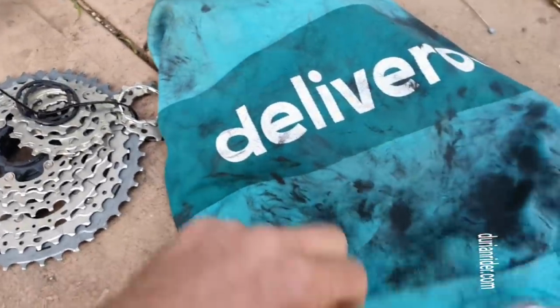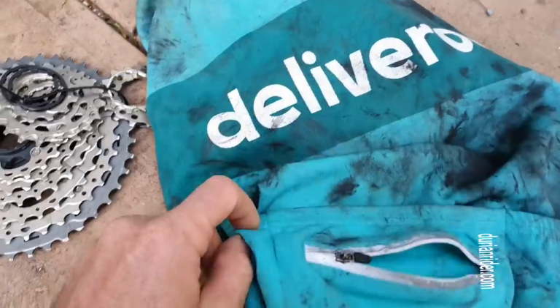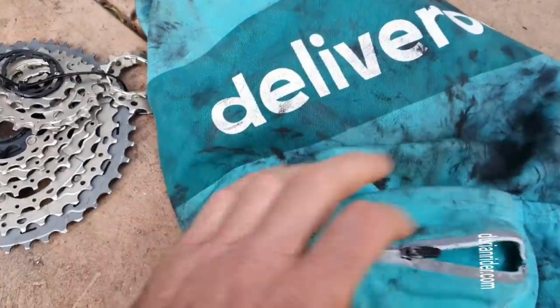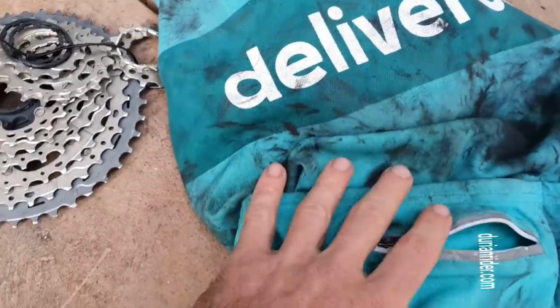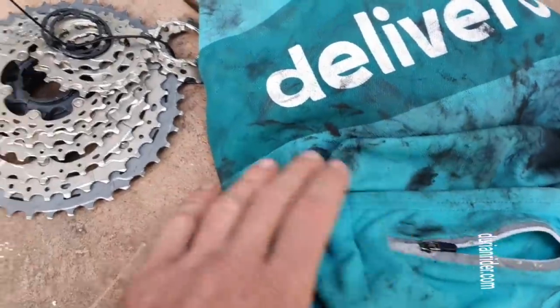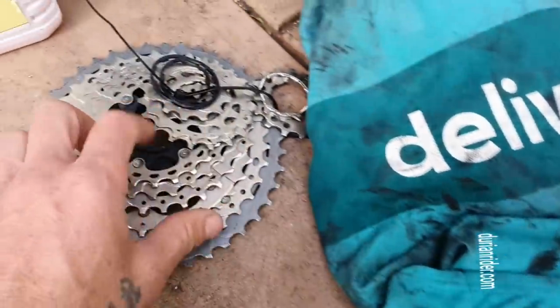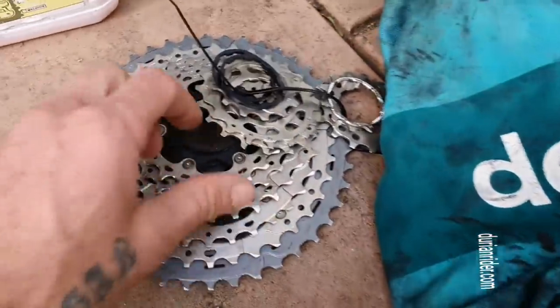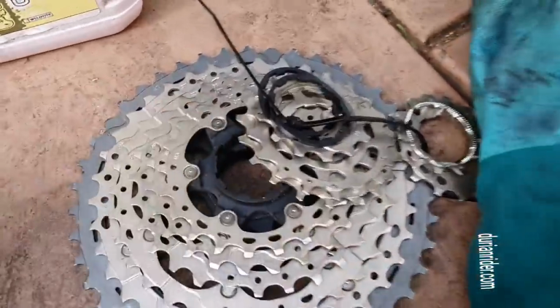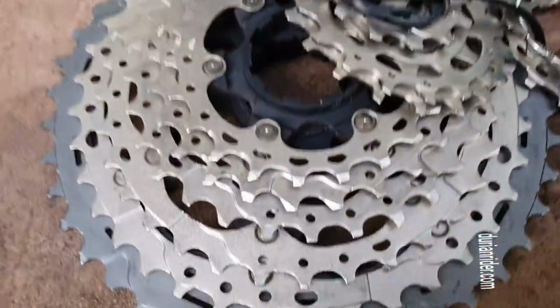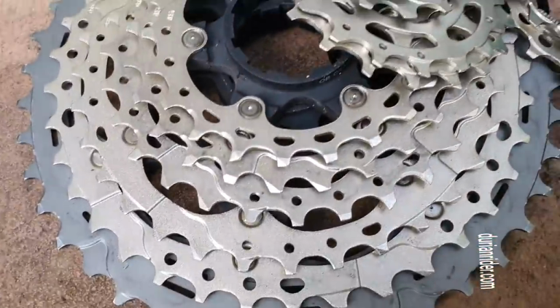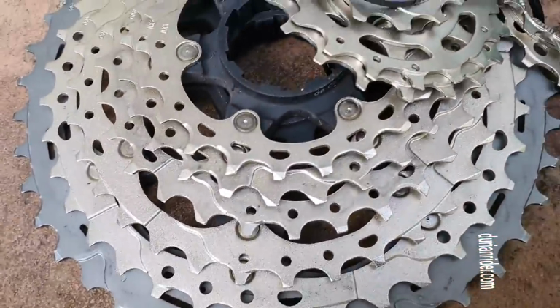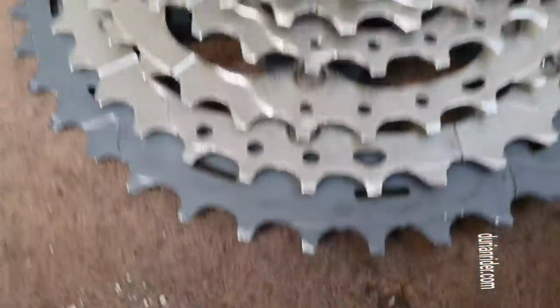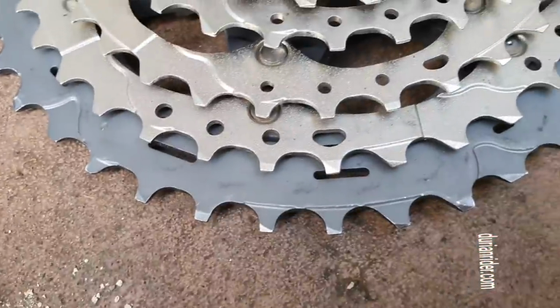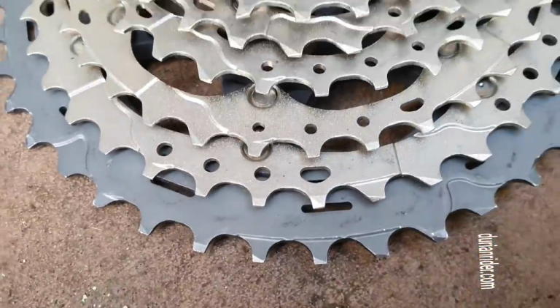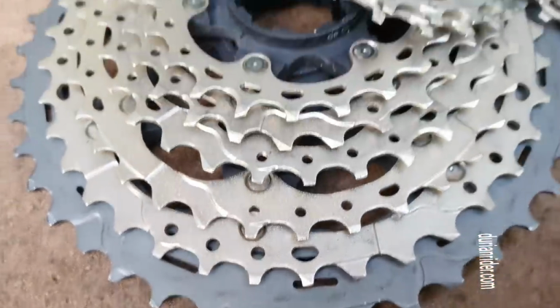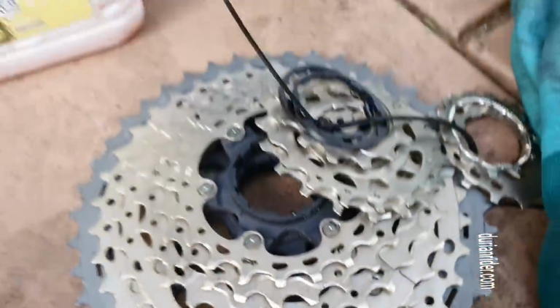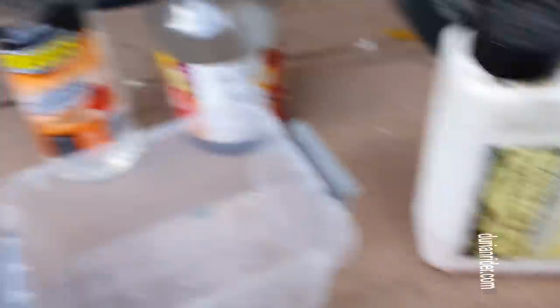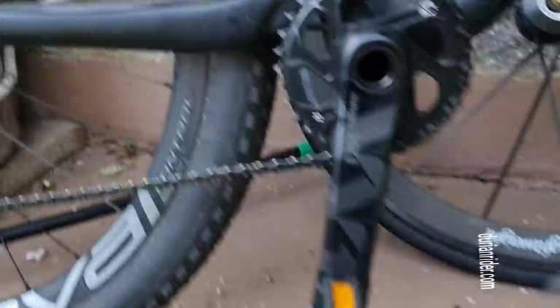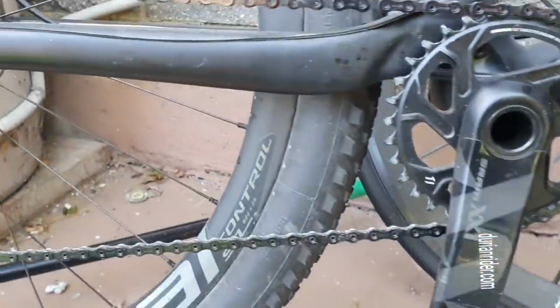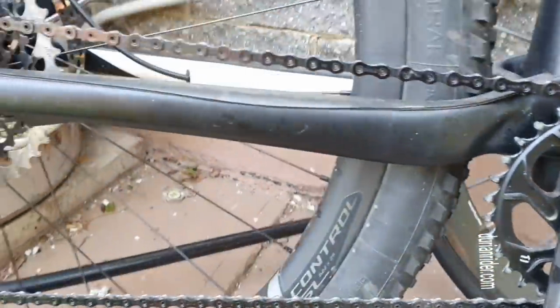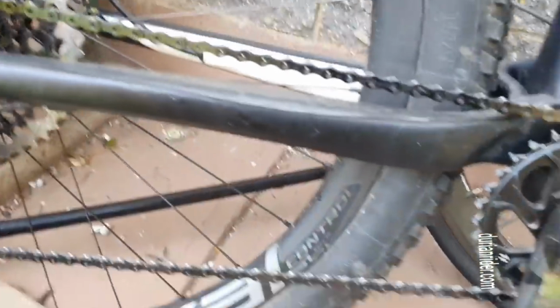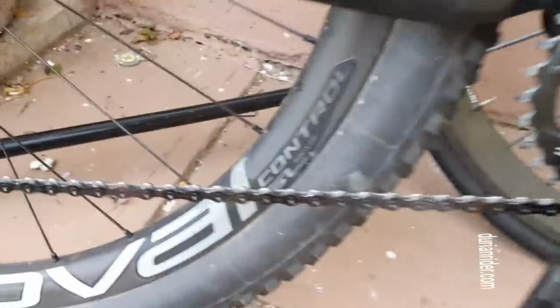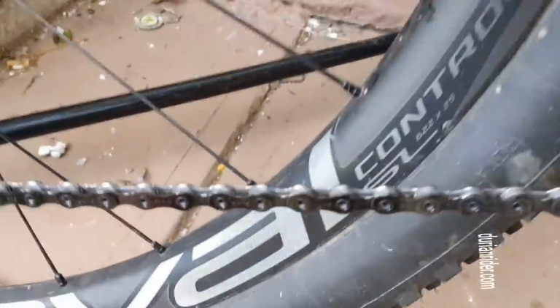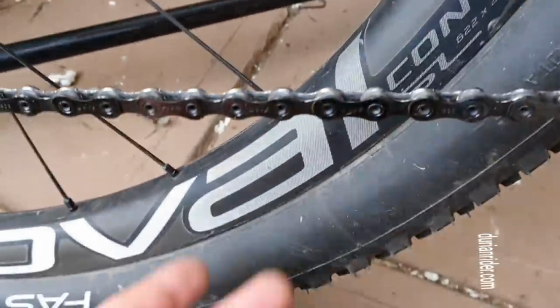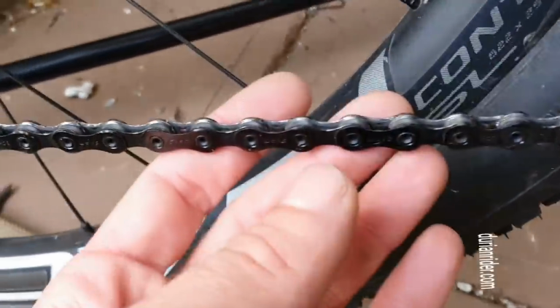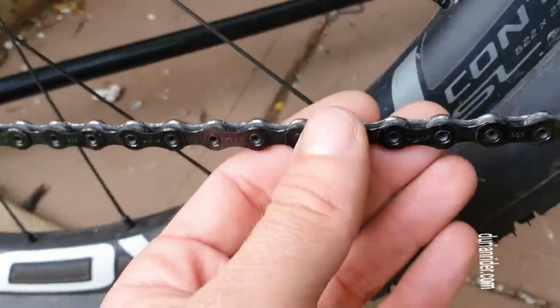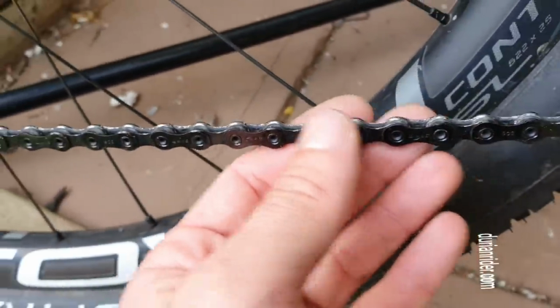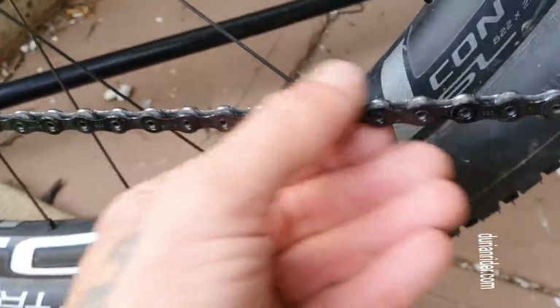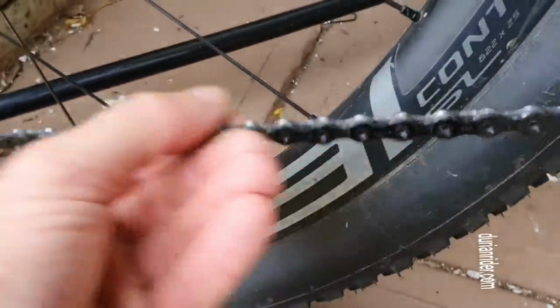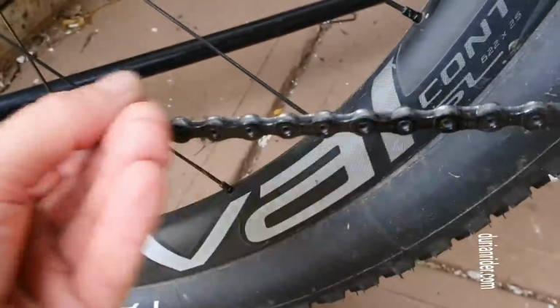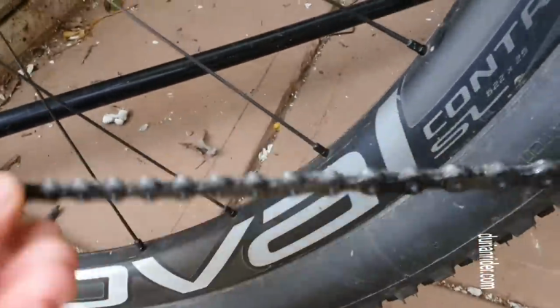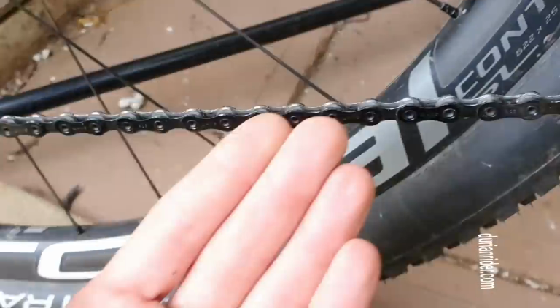This is my uniform. This is a rag. This is a cassette we prepared earlier — that's pretty clean, isn't it? This is the cassette currently being used. This is a chain. Look at how clean that is.